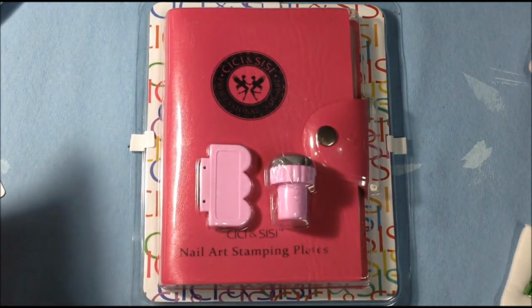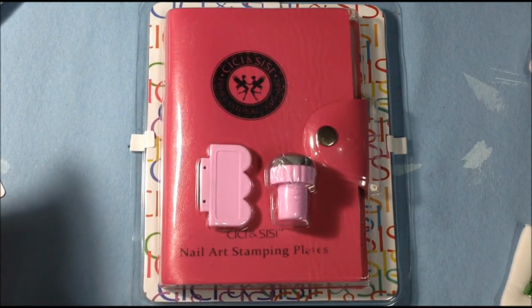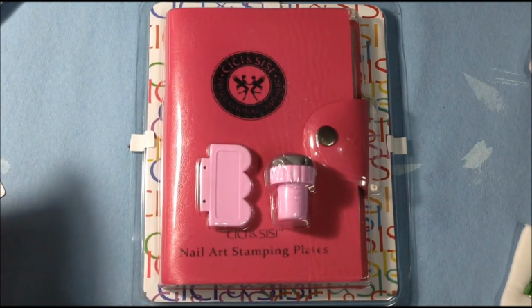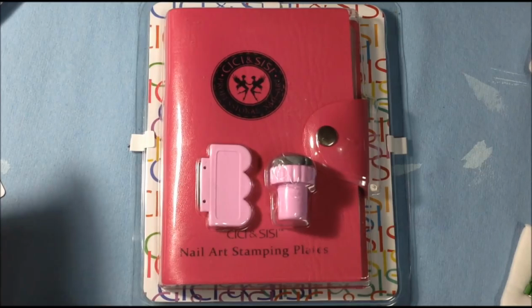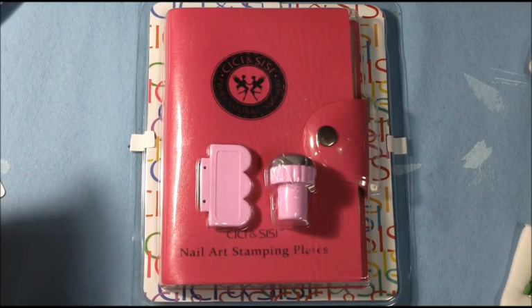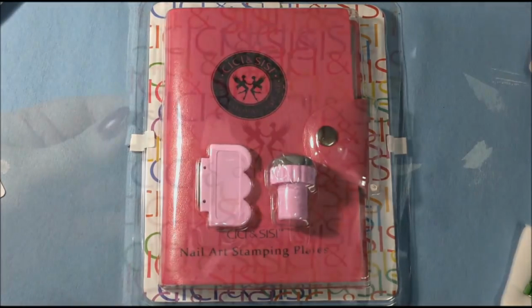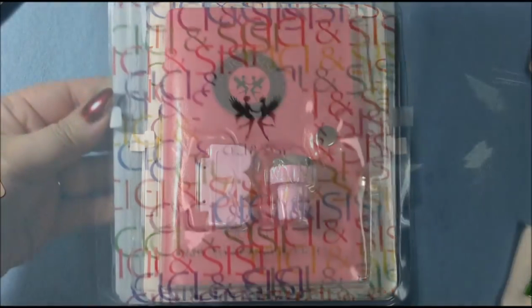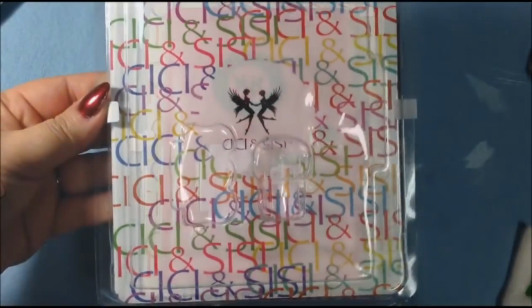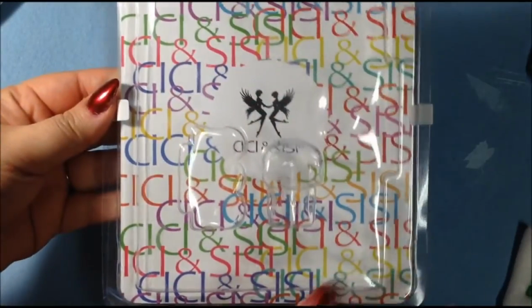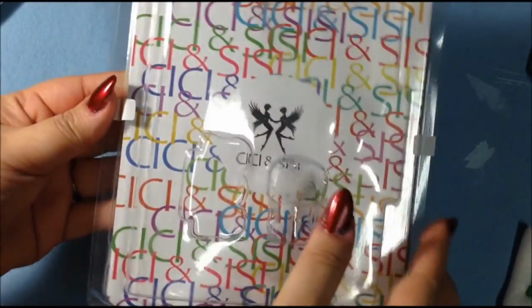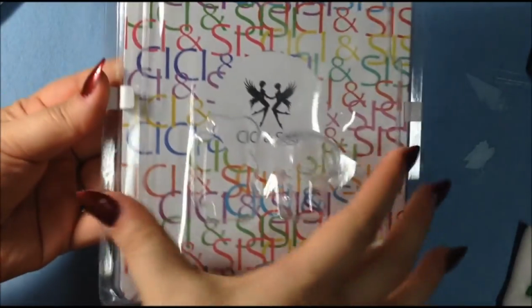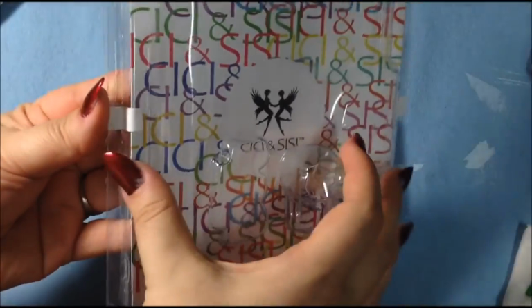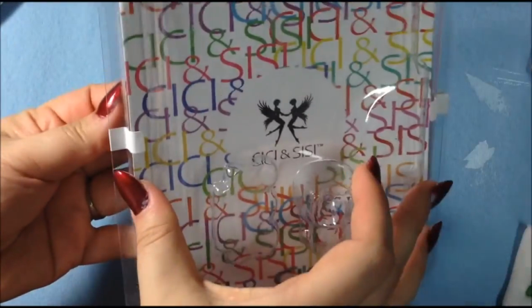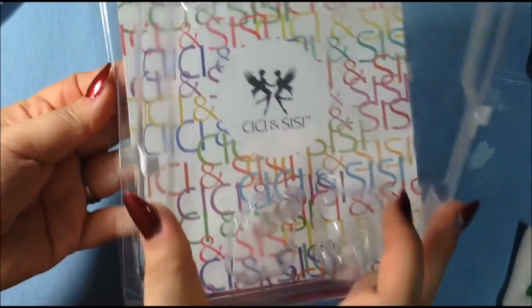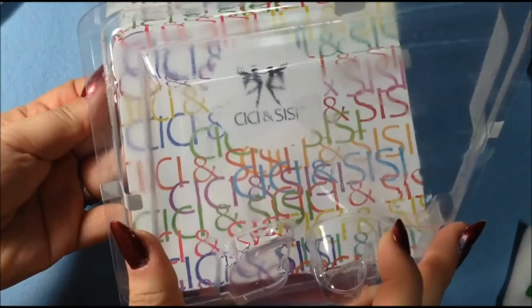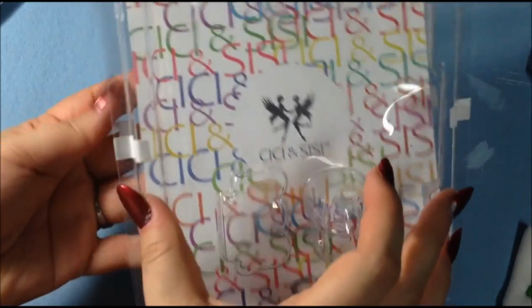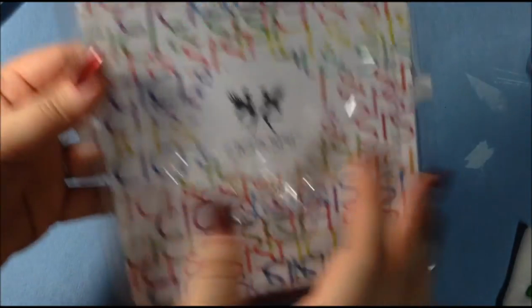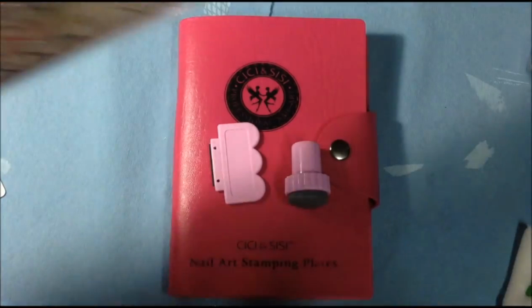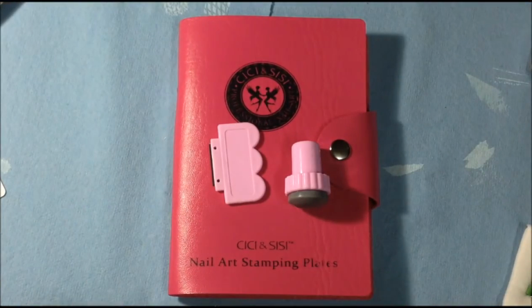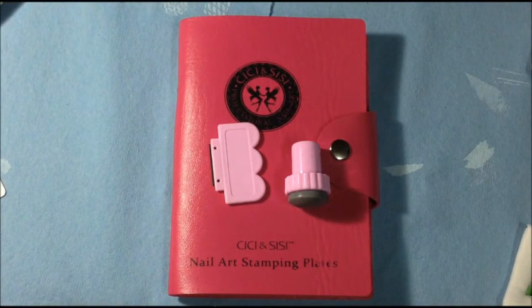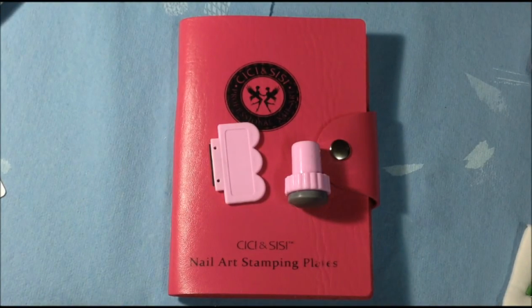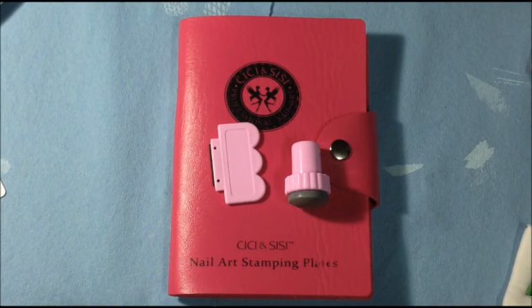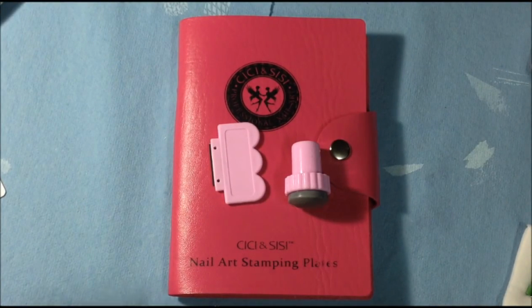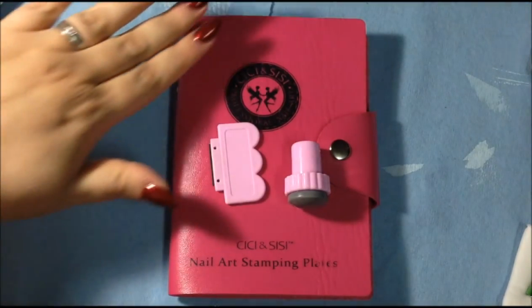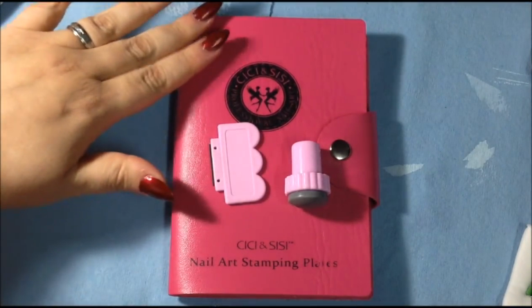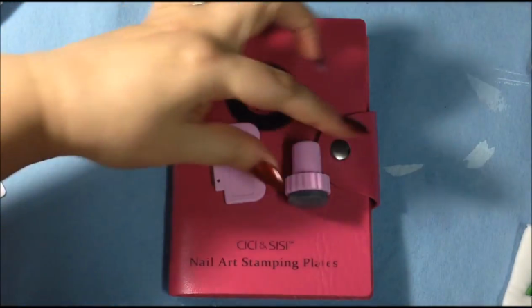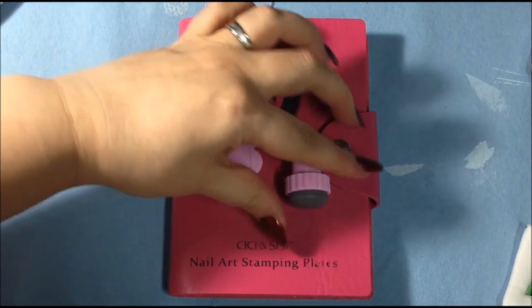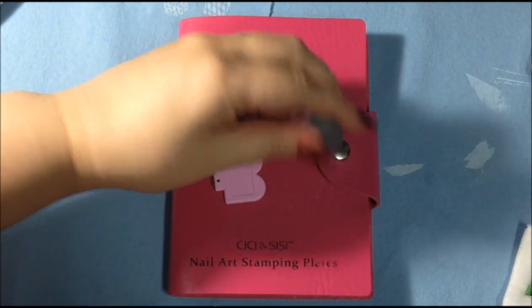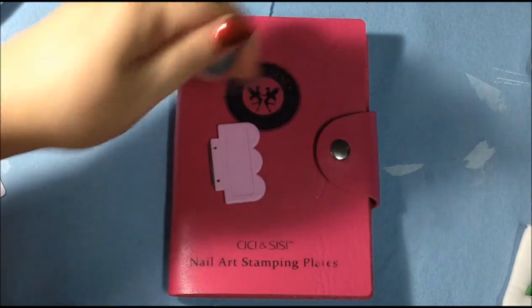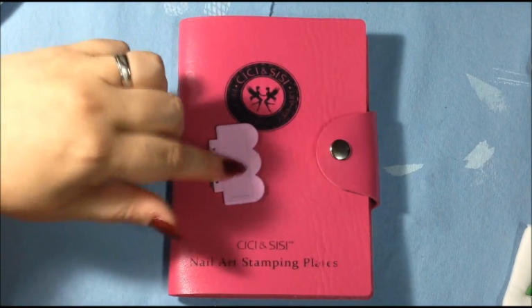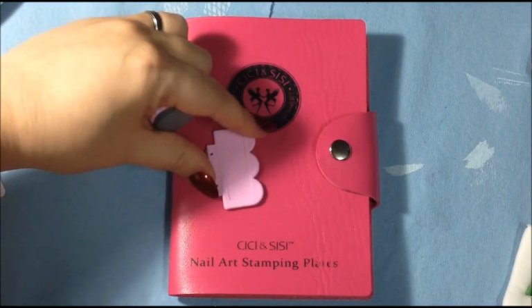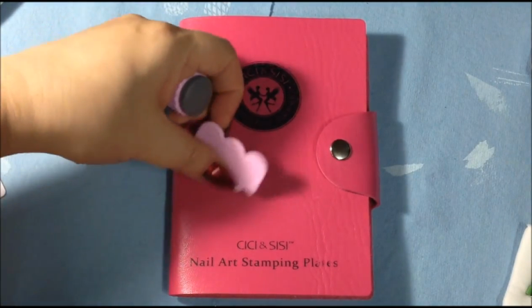So if you want to see the review, just keep on watching. Once you open it out of the clamshell, which is pretty easy to do, you'll have the plate holder, the stamper, and the metal scraper.